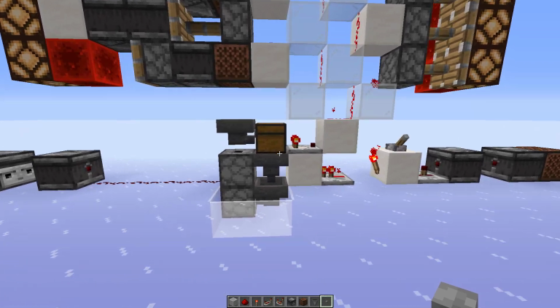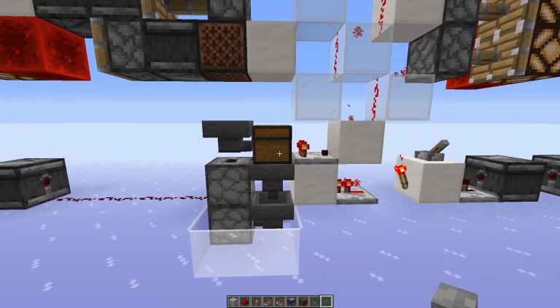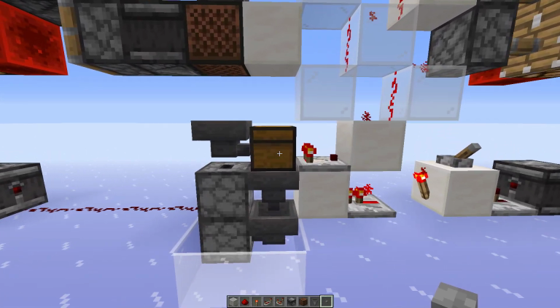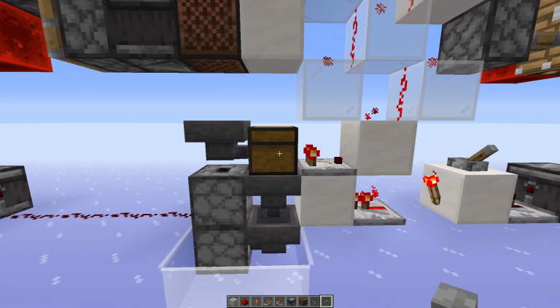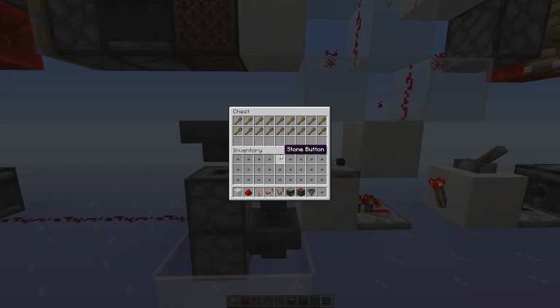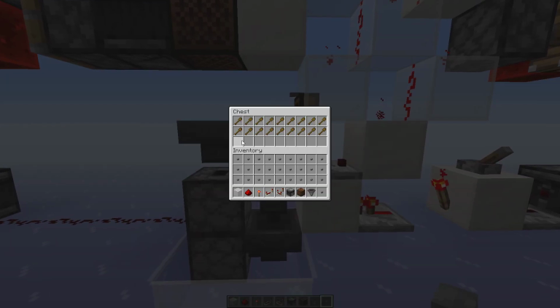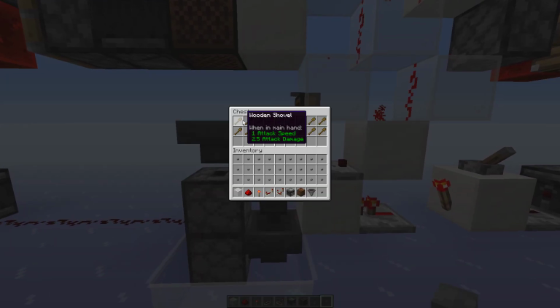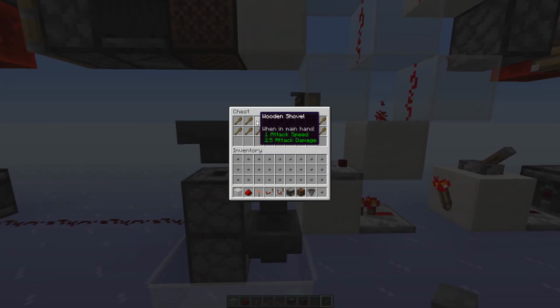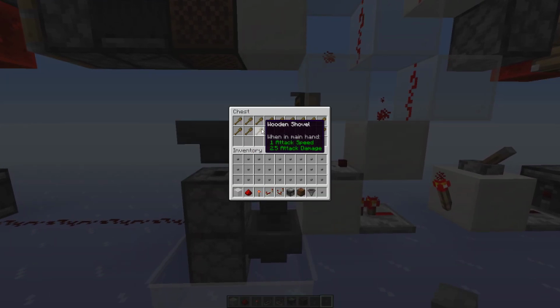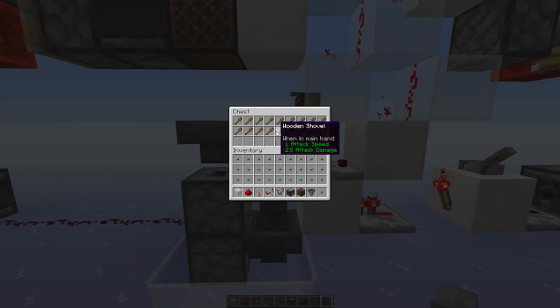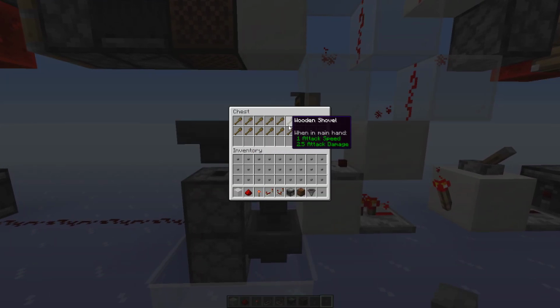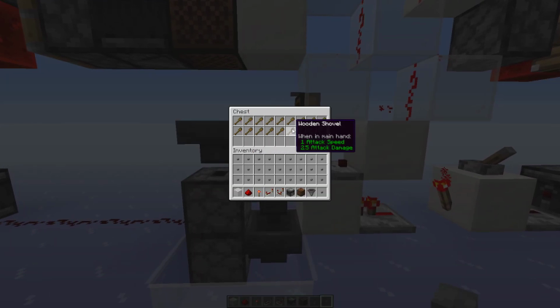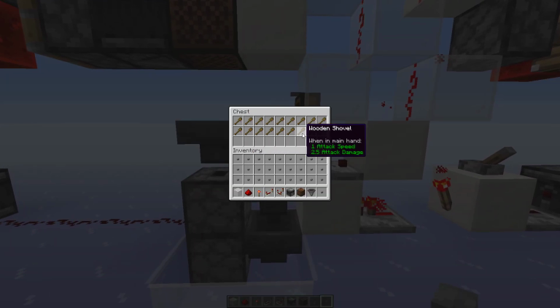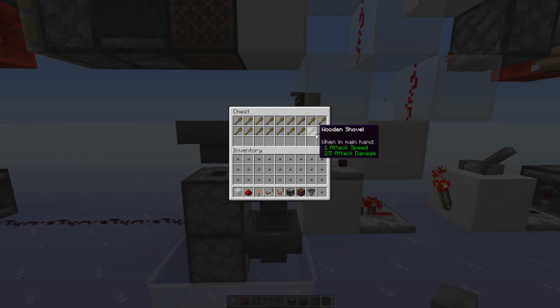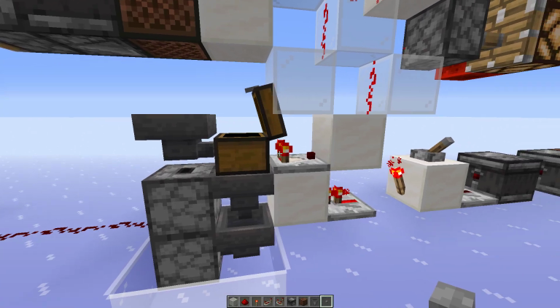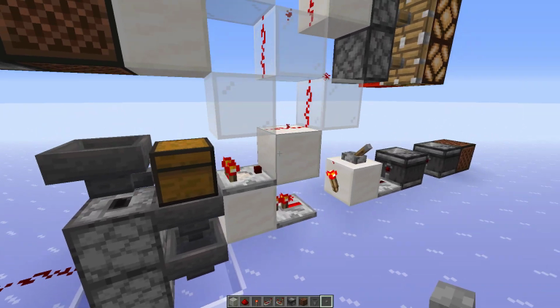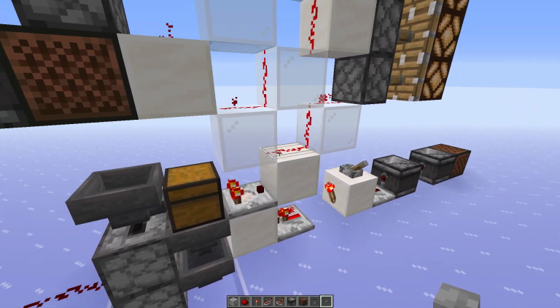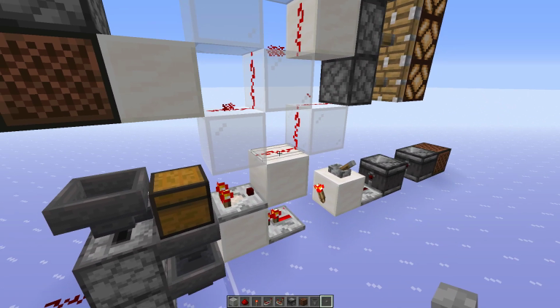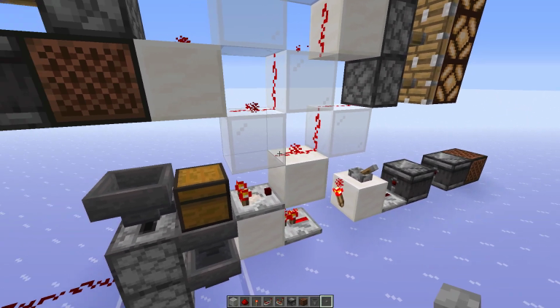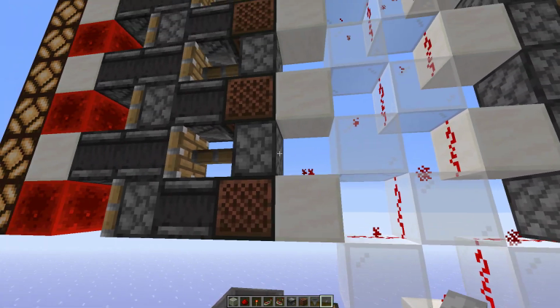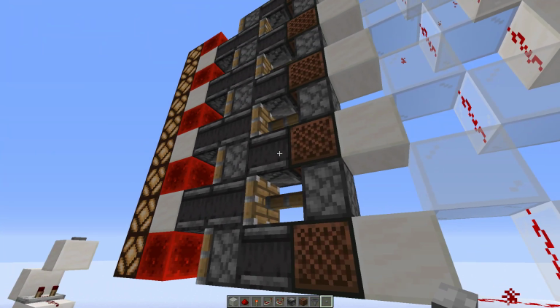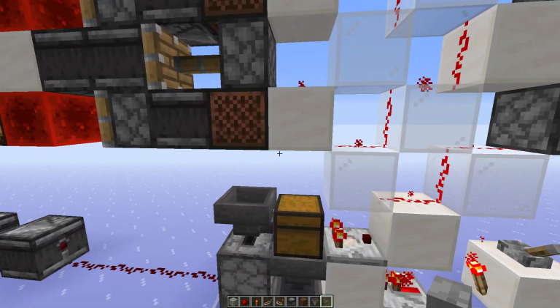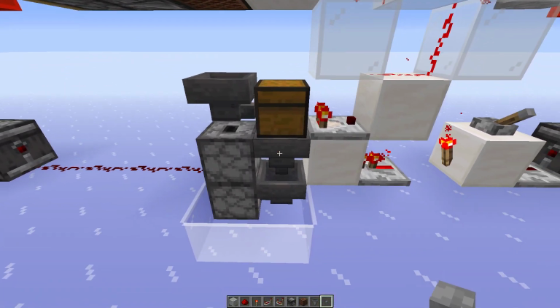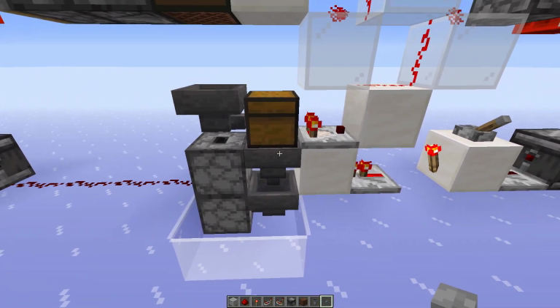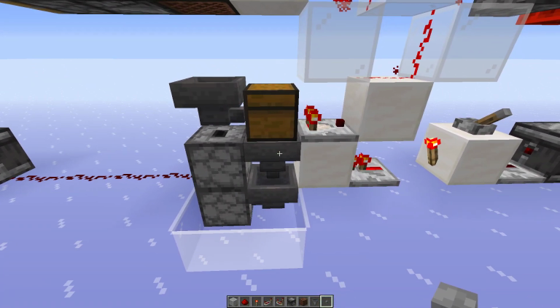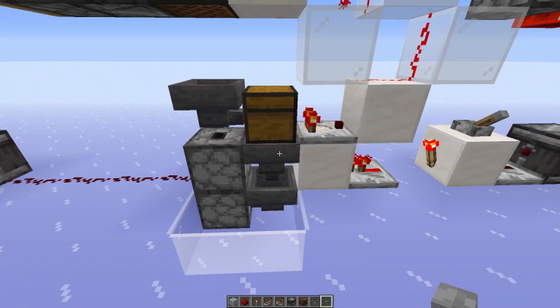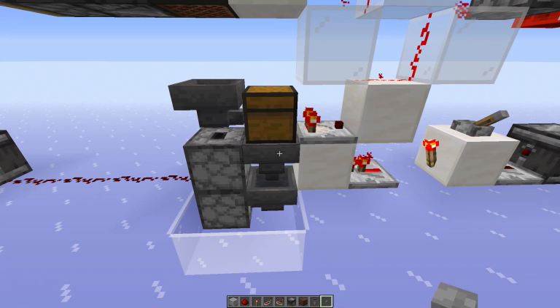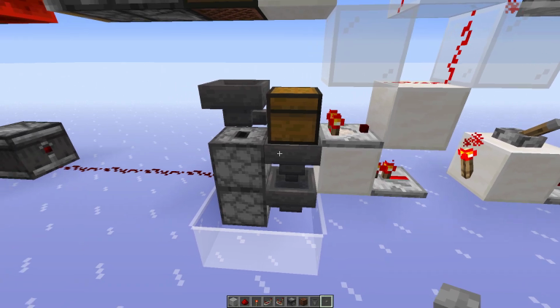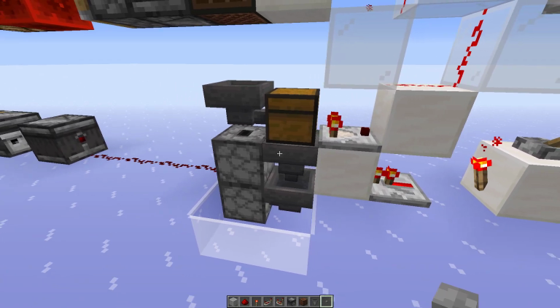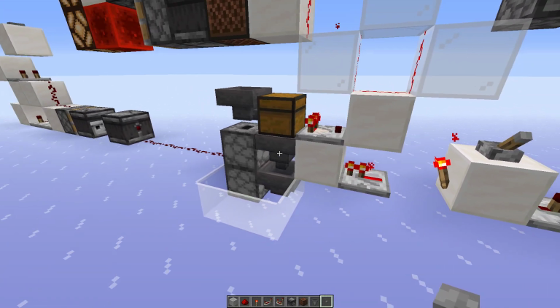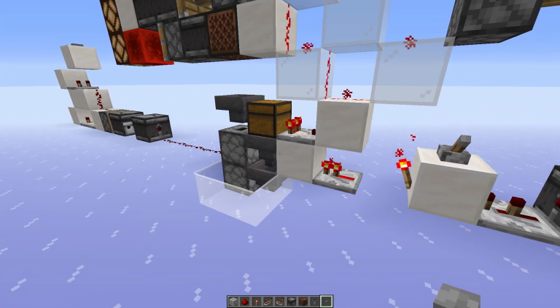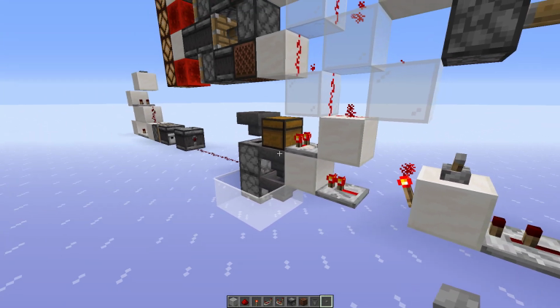So currently, keeping it one wide, I'm filling up a chest with non-stackable items, and every two items will increase the signal strength by one. The system is full, so I need to unlock the hopper right here, and each pulse will draw out one item.